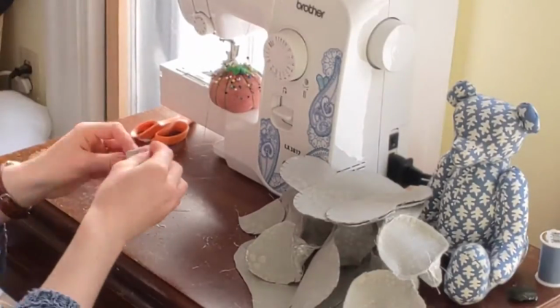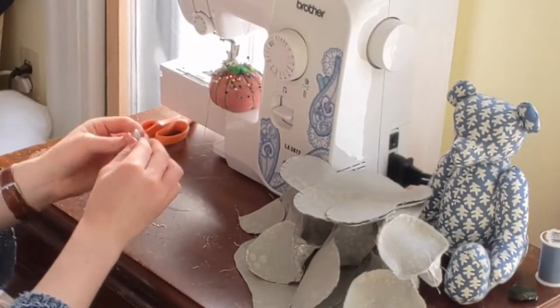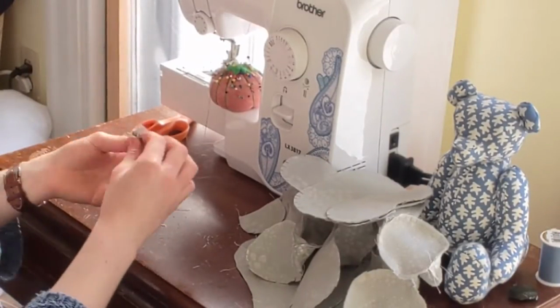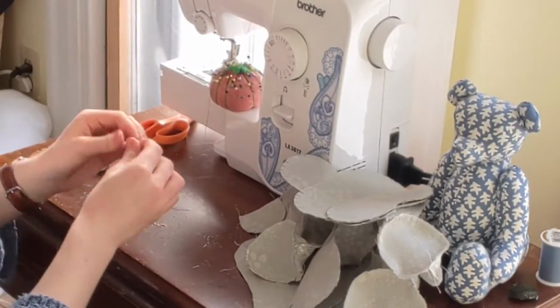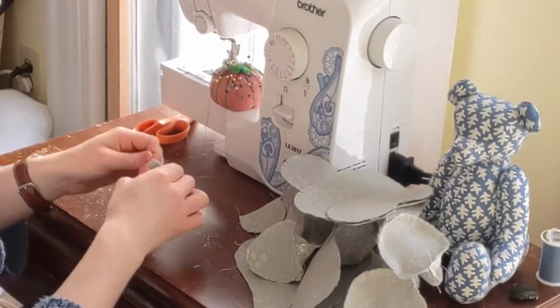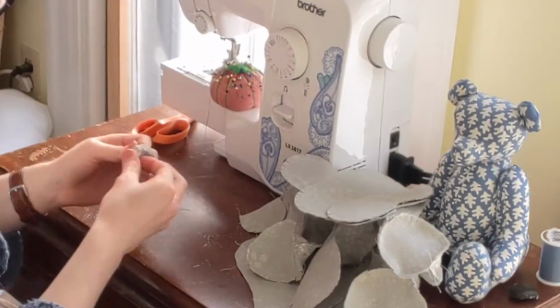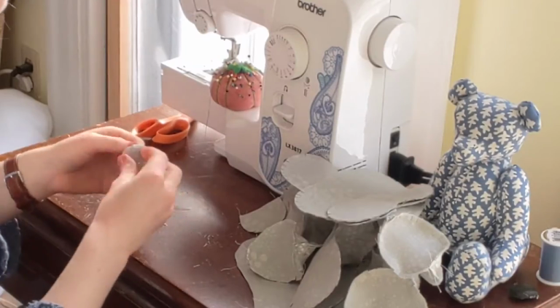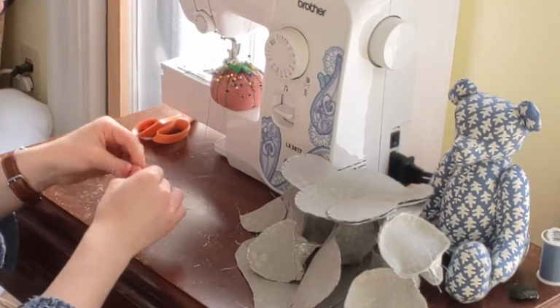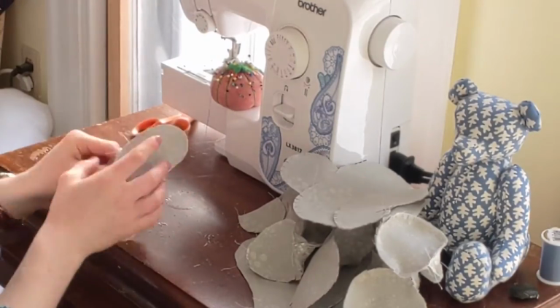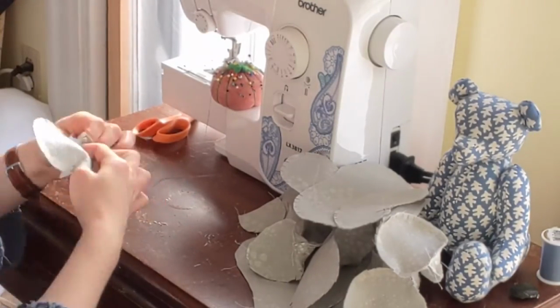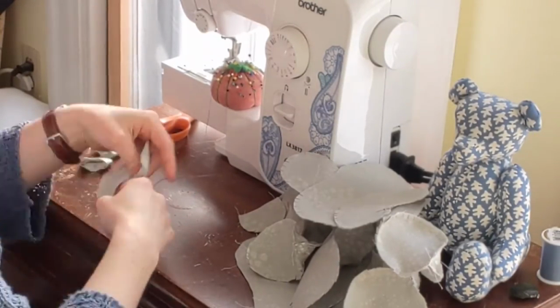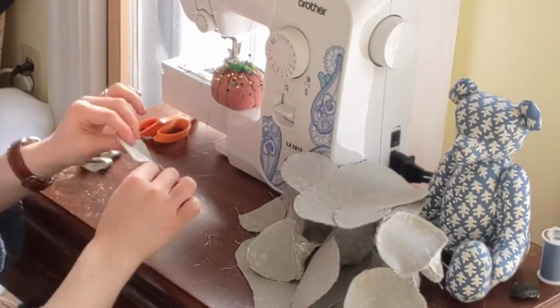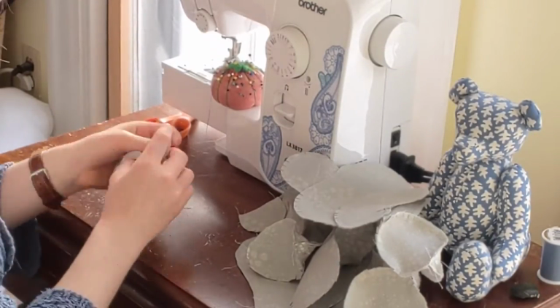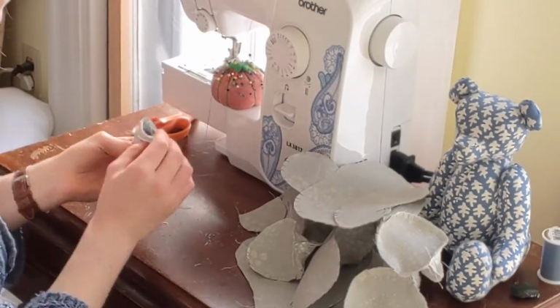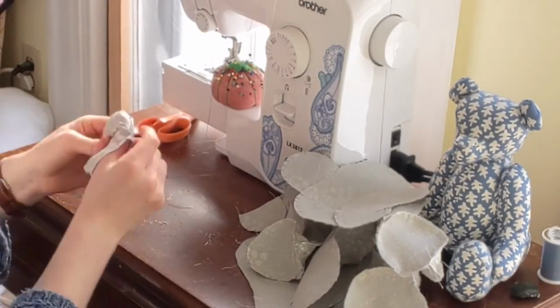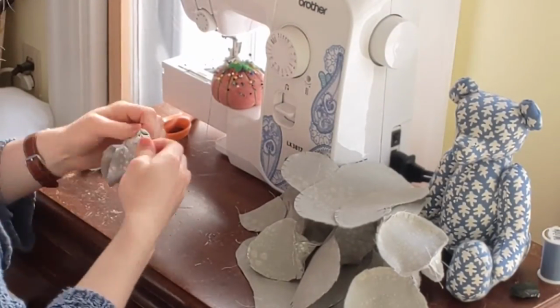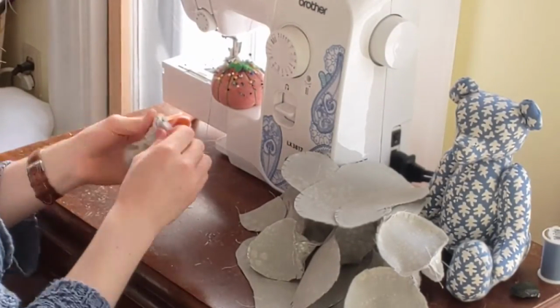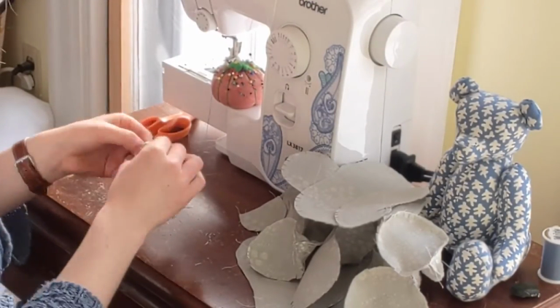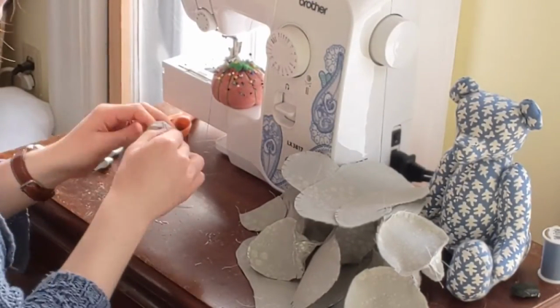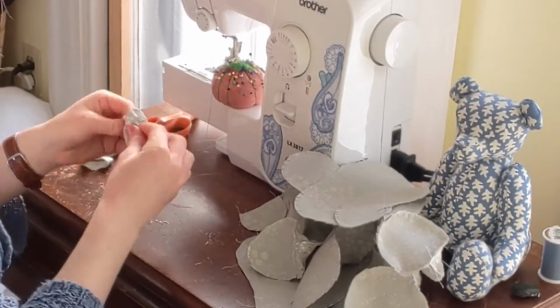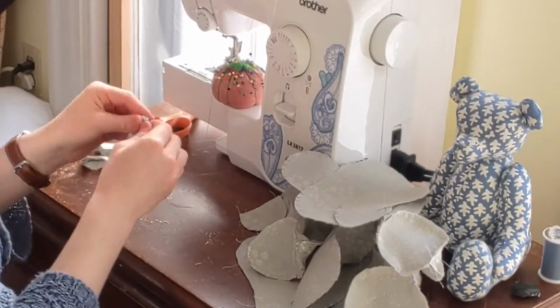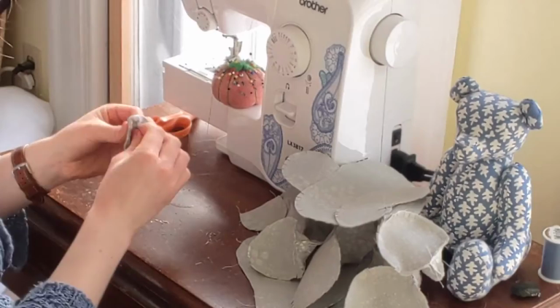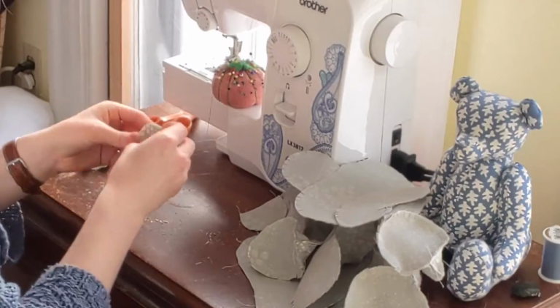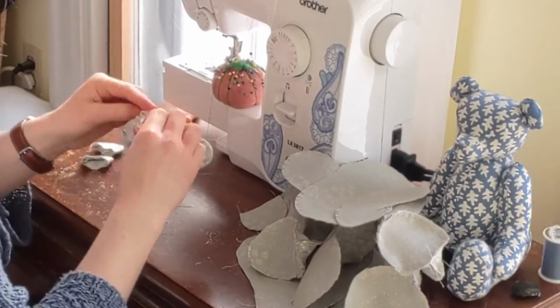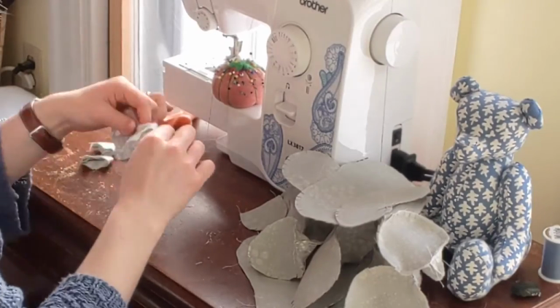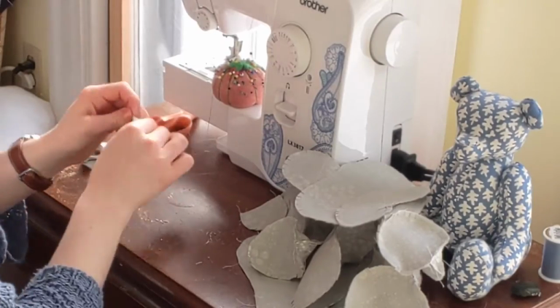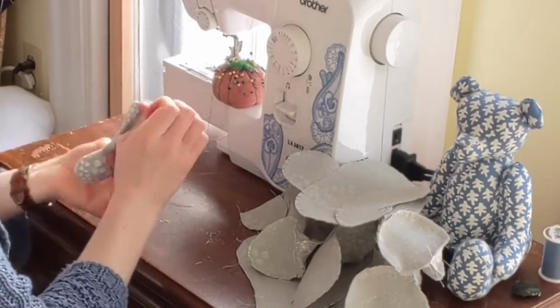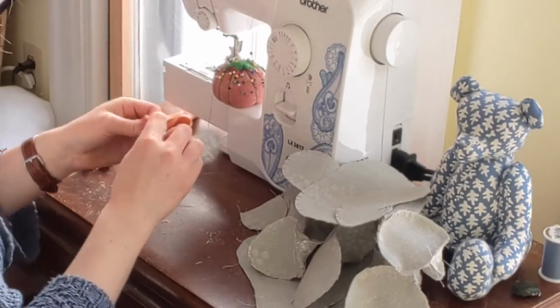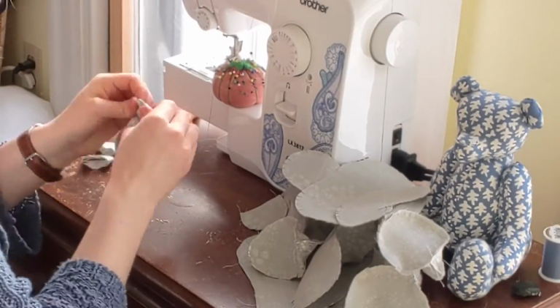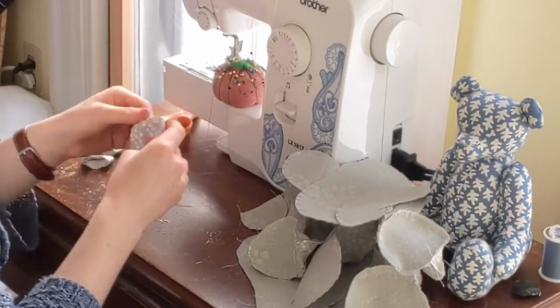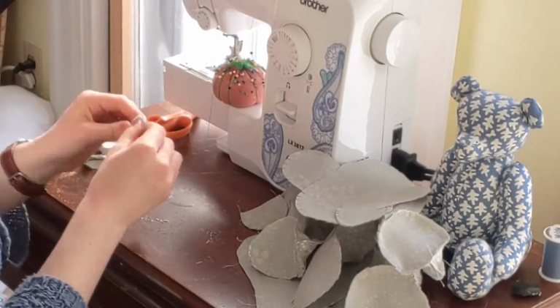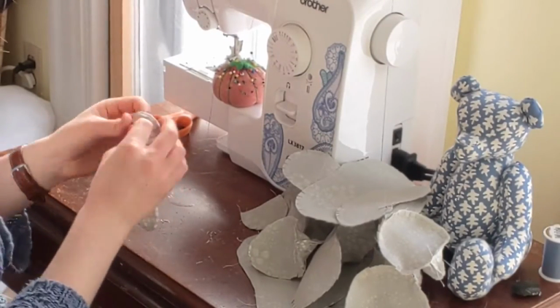When all of the pieces are prepped, I can then fold them right side out. By the way, making one of these bears takes about four hours, start to finish.